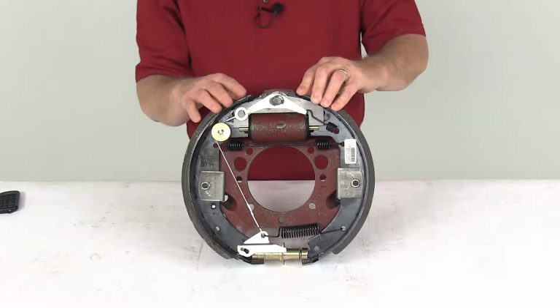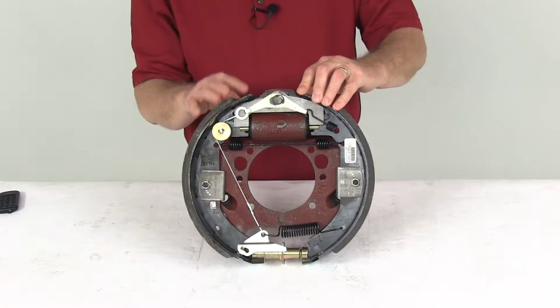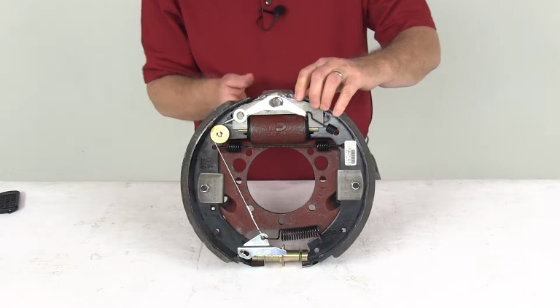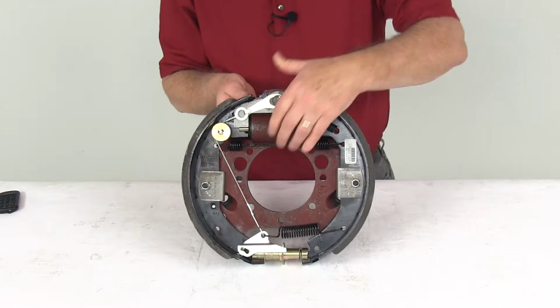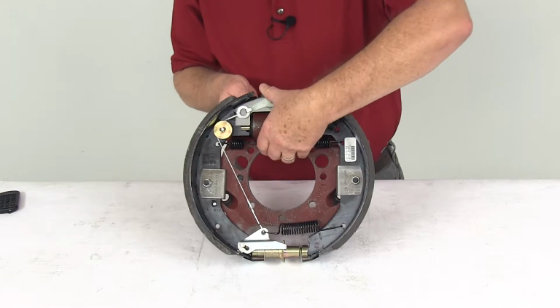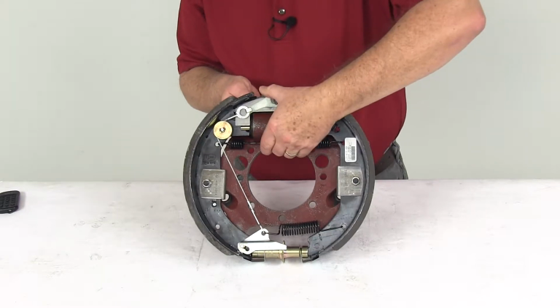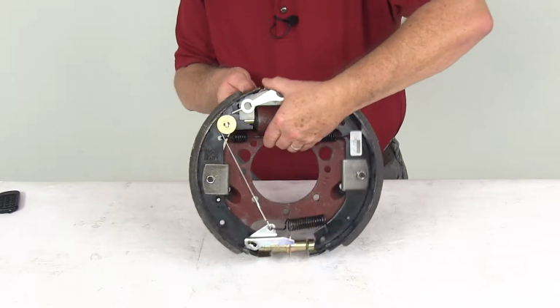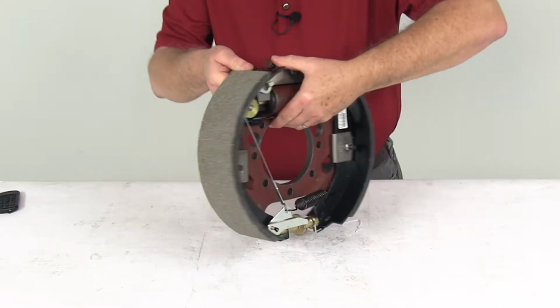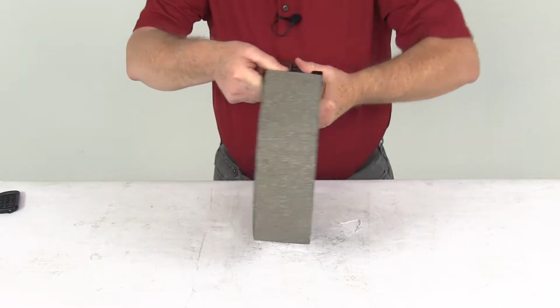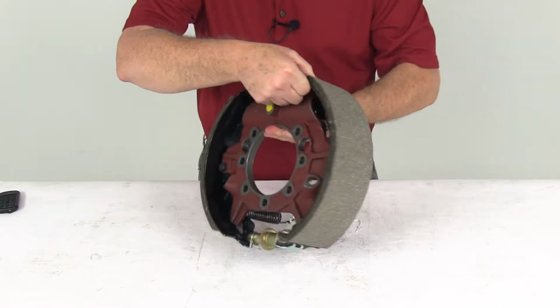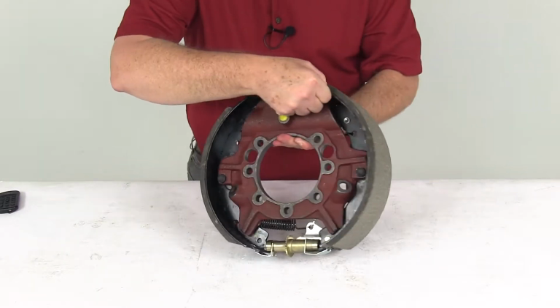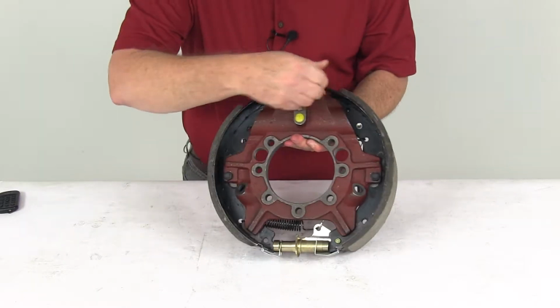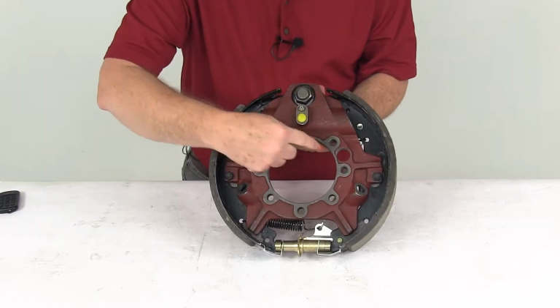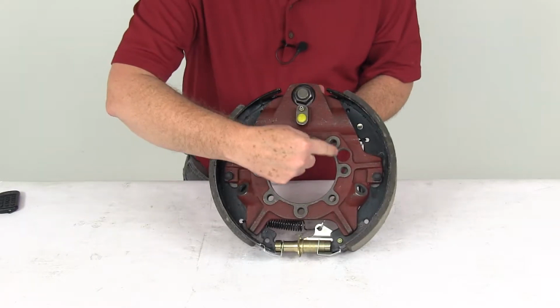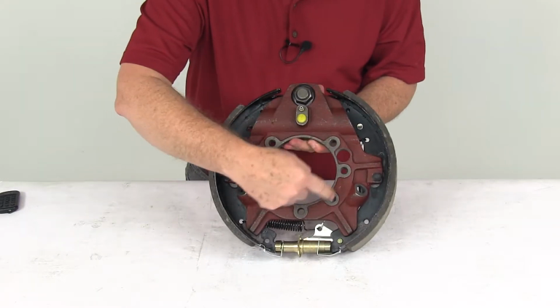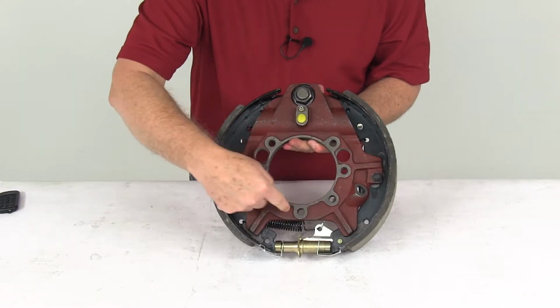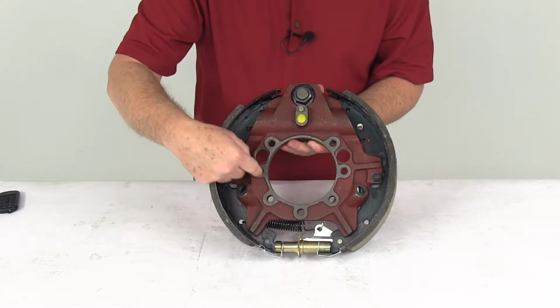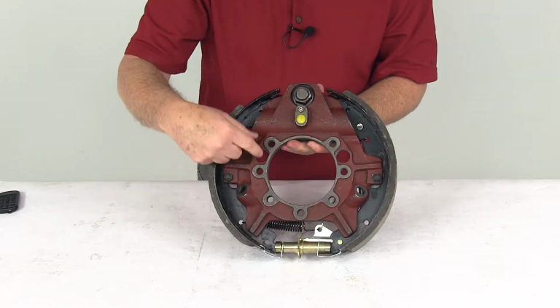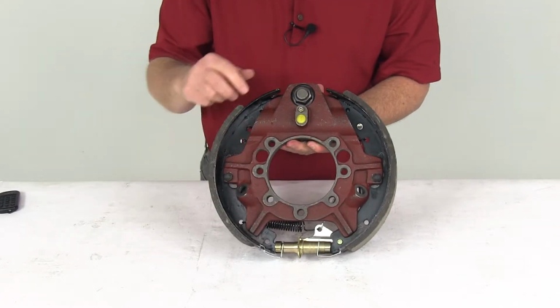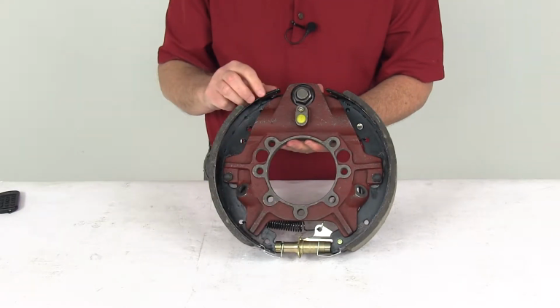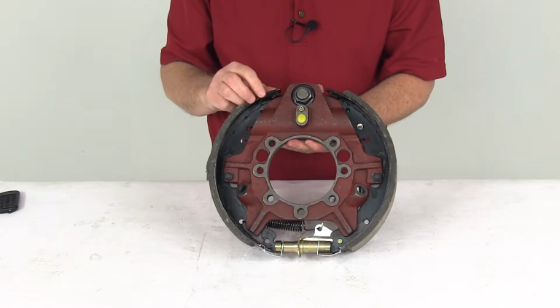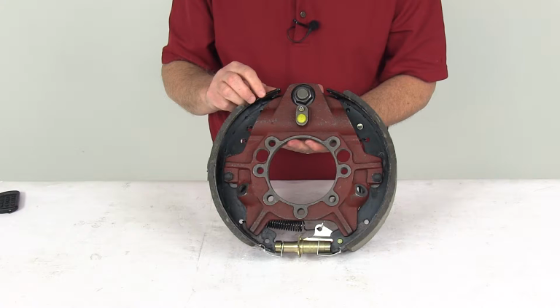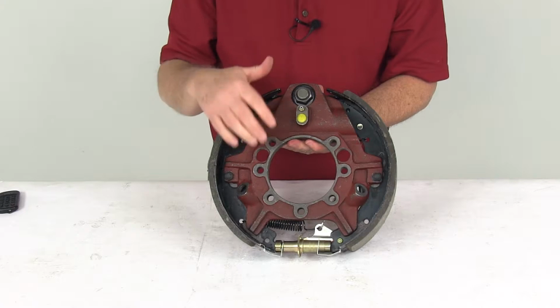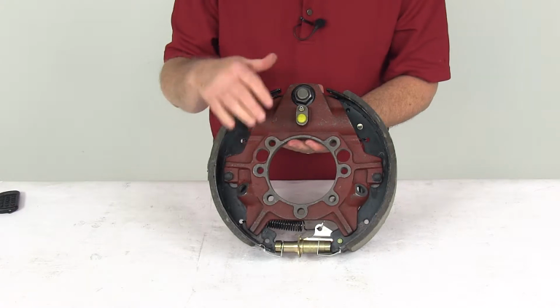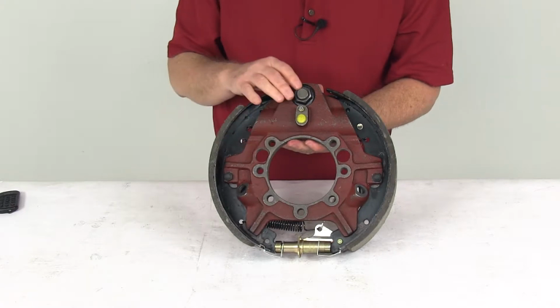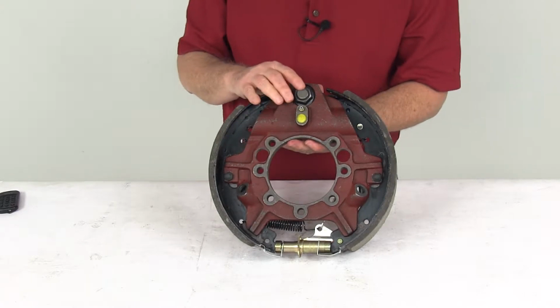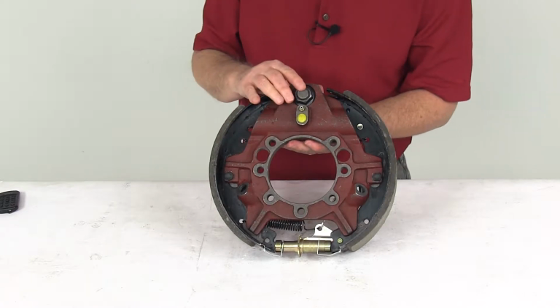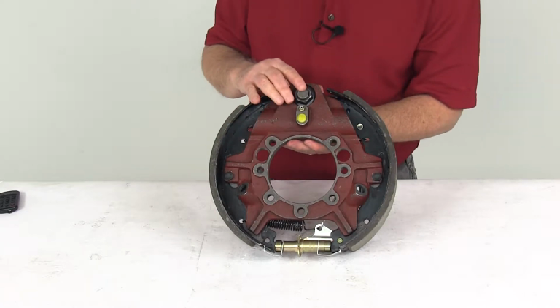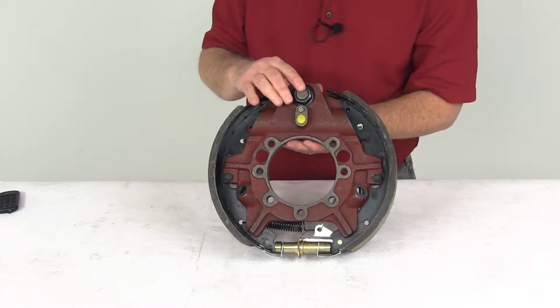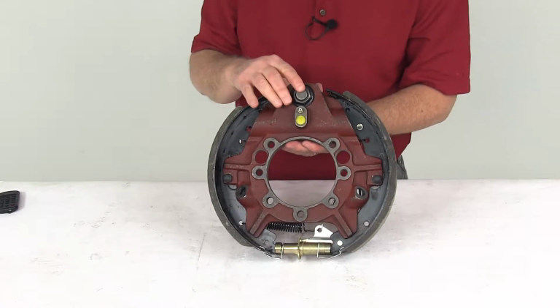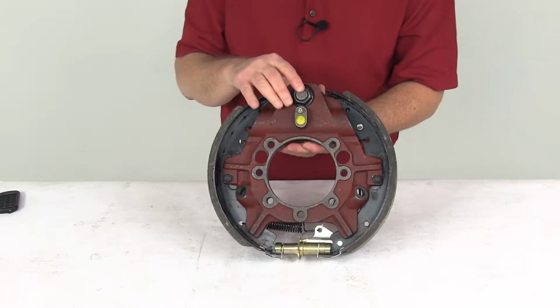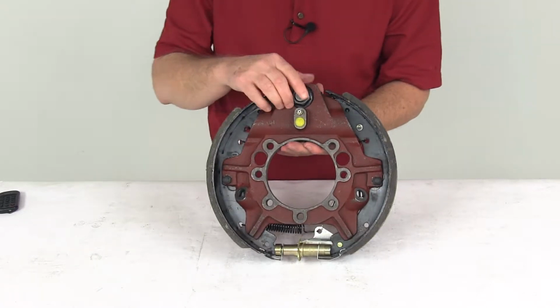The mounting flange on this — let me flip it over — has a 7 bolt pattern. The mounting bolts to install this are sold separately.